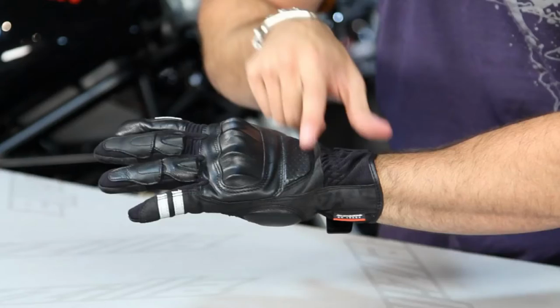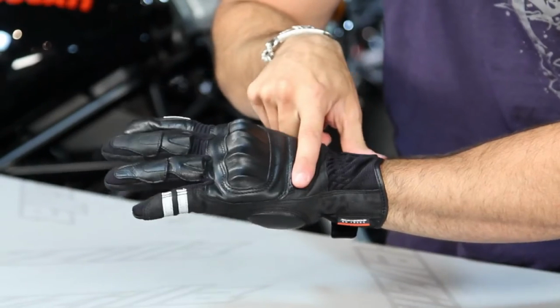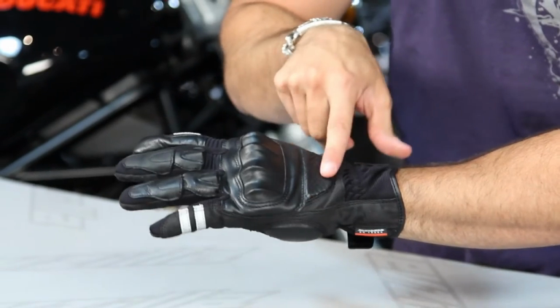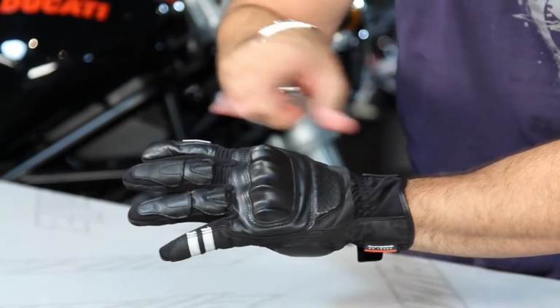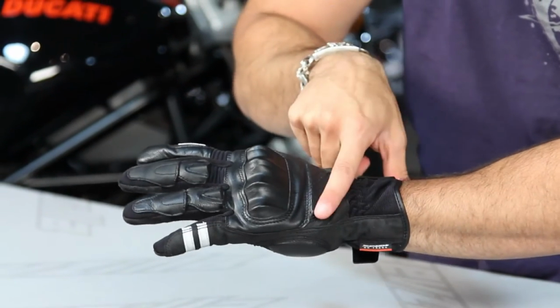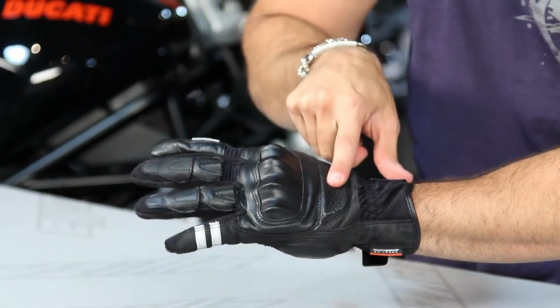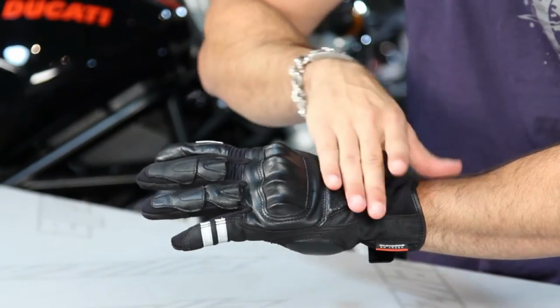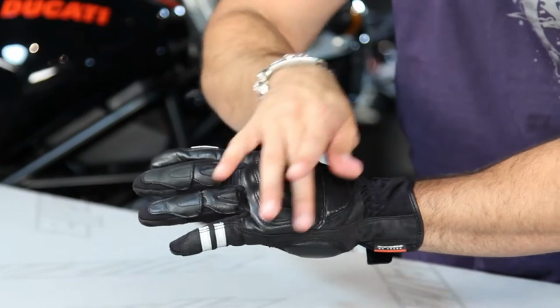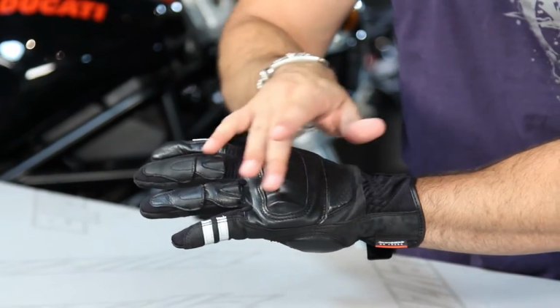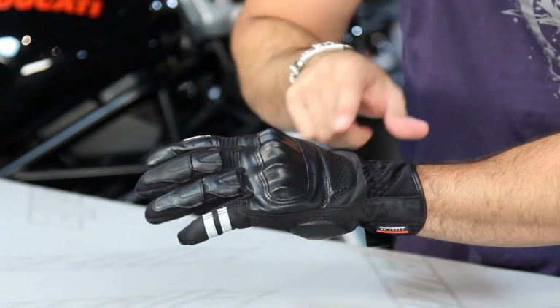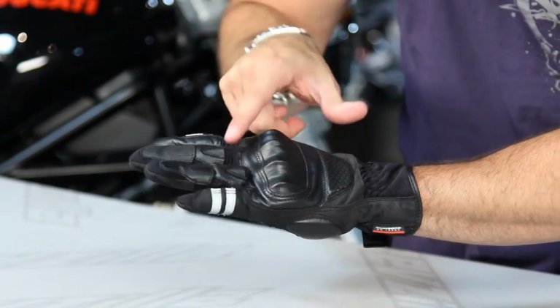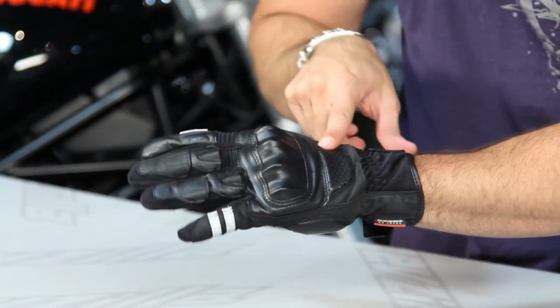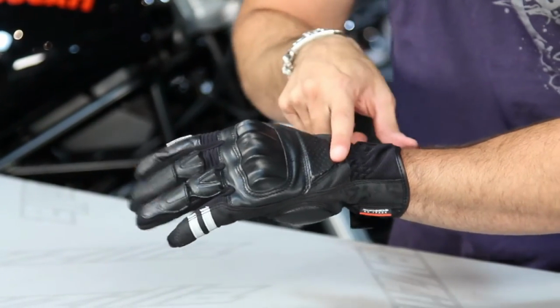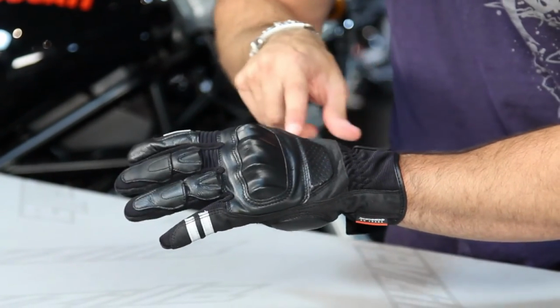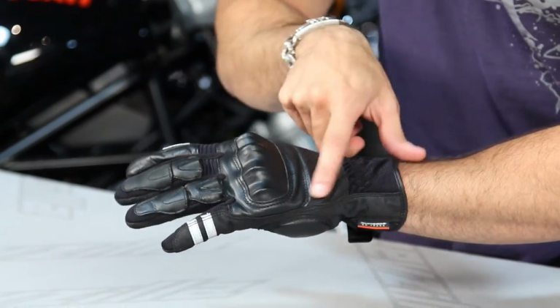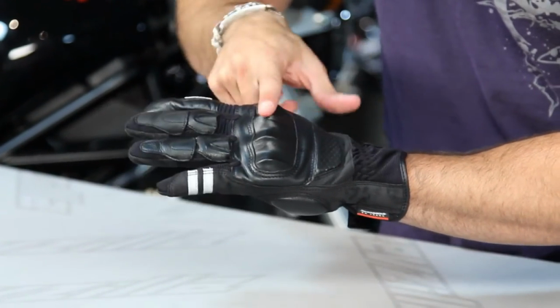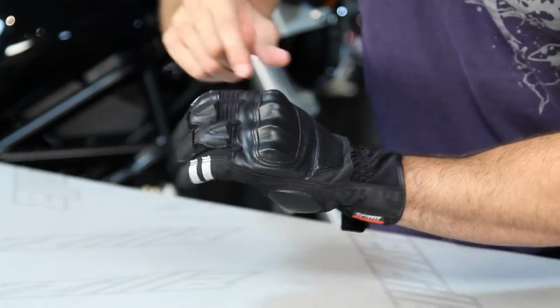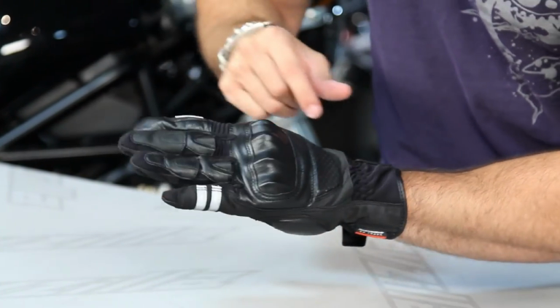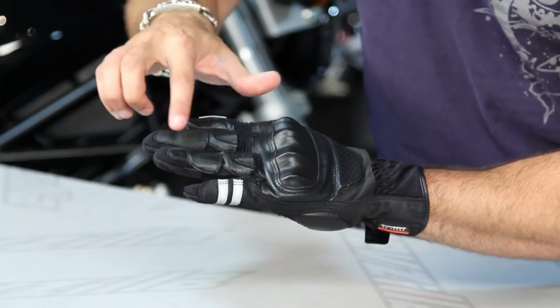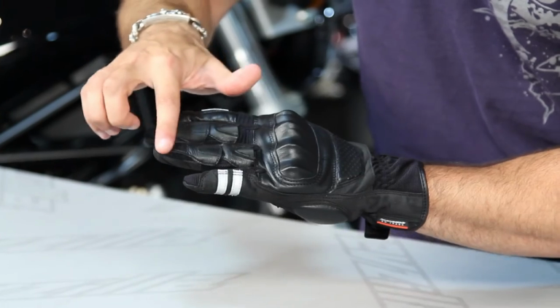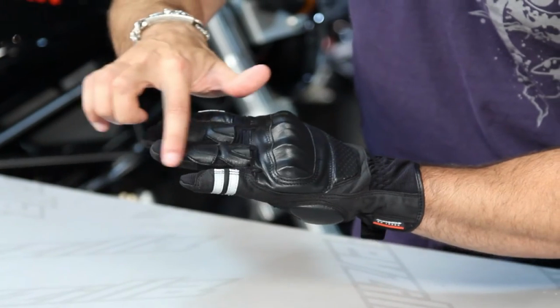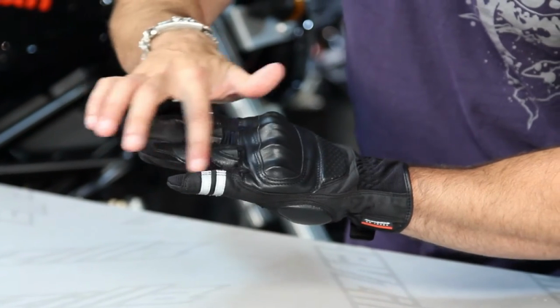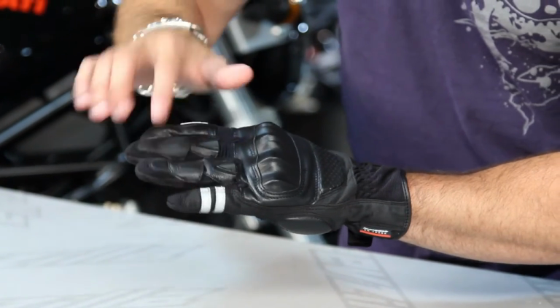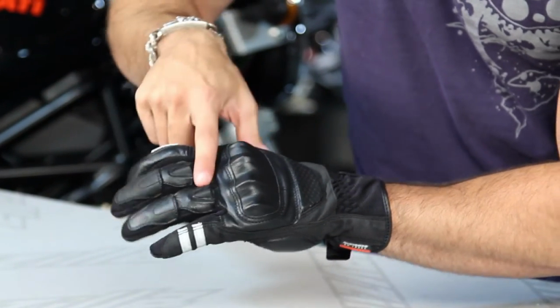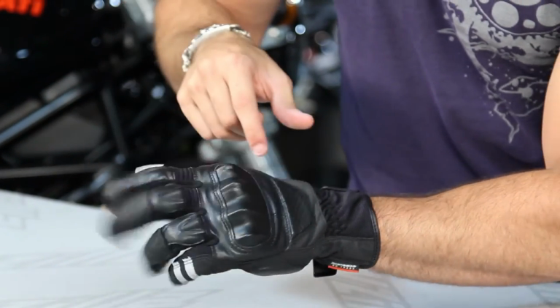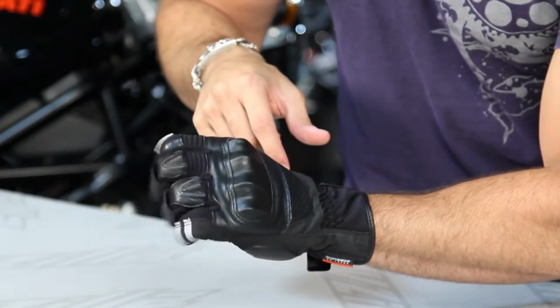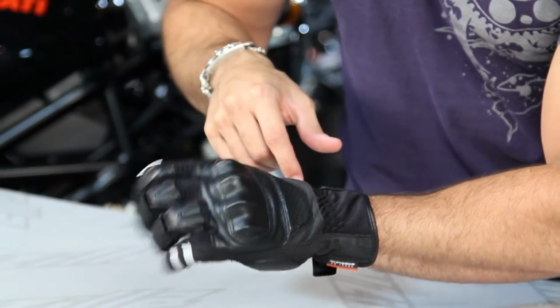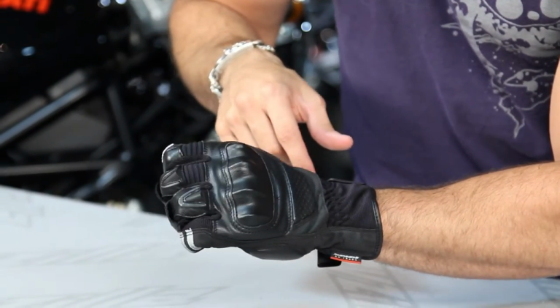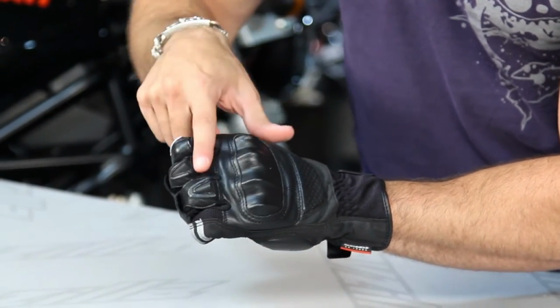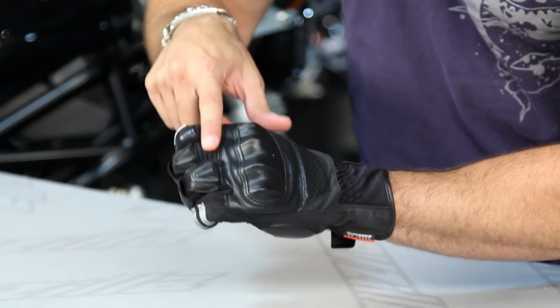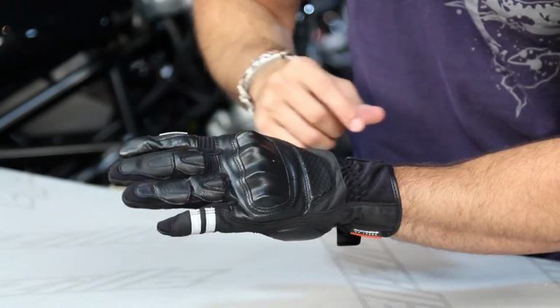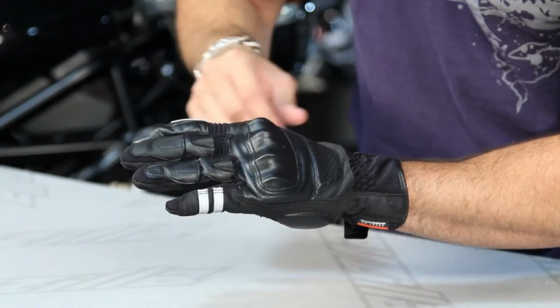Moving up the back of the hand, you have perforated foam that moves into that PU knuckle we talked about, which is seated in leather. You have clarino surrounding it, and then when you get into the fingers you have a textured woven textile, and then in the first two fingers you also have neoprene for a little bit more stretch.